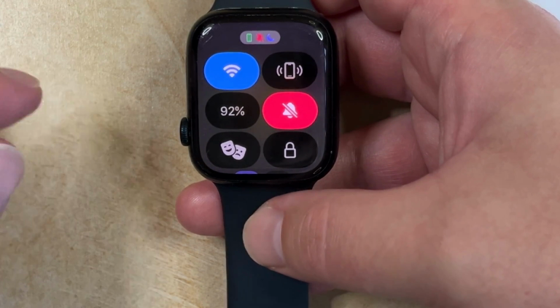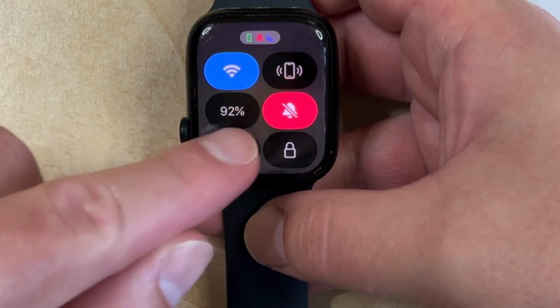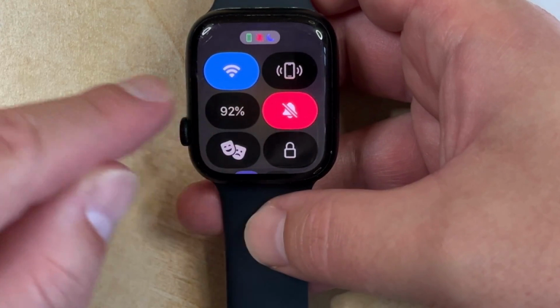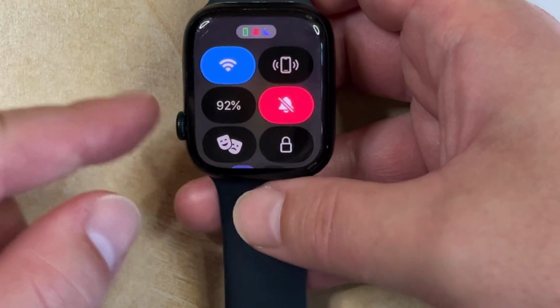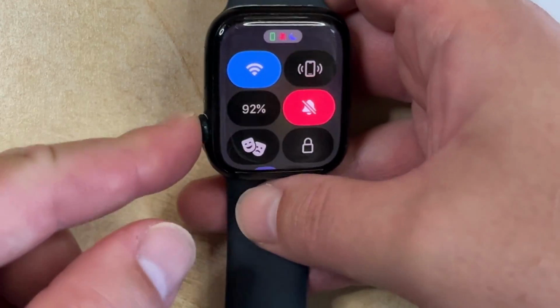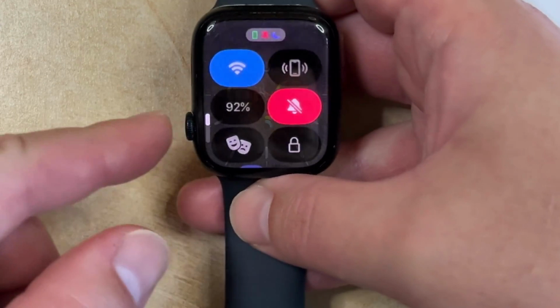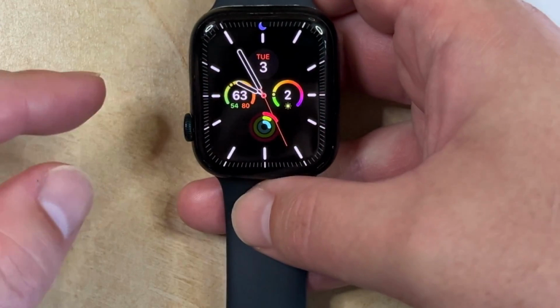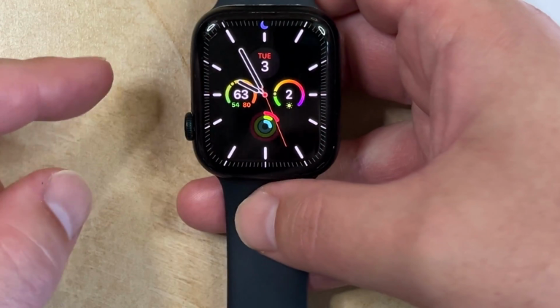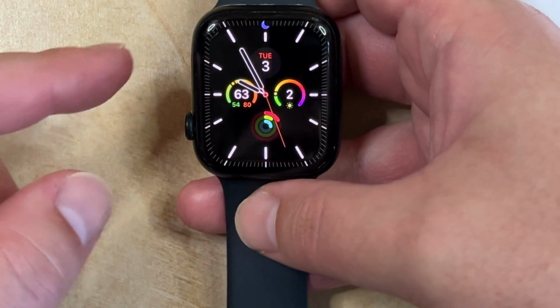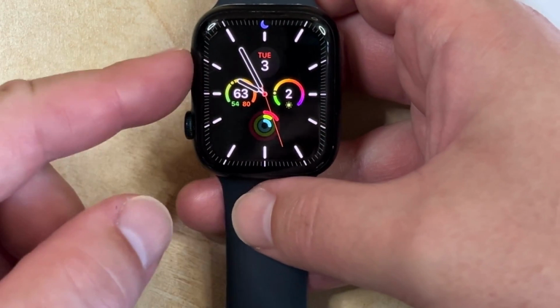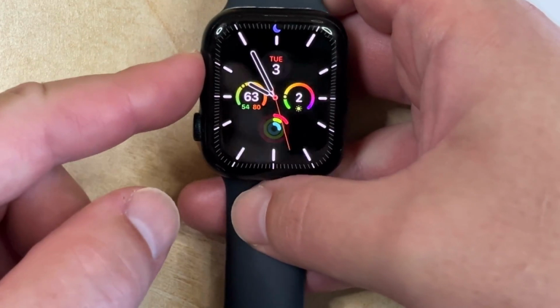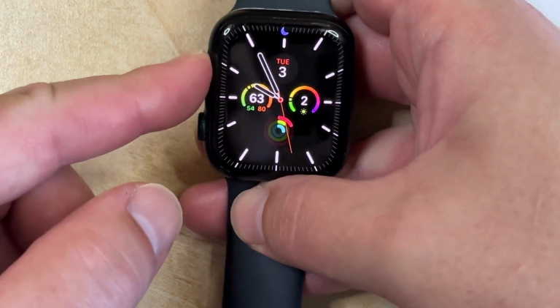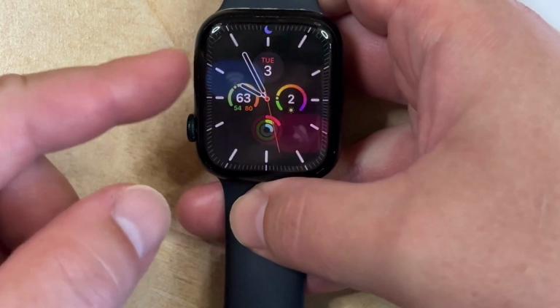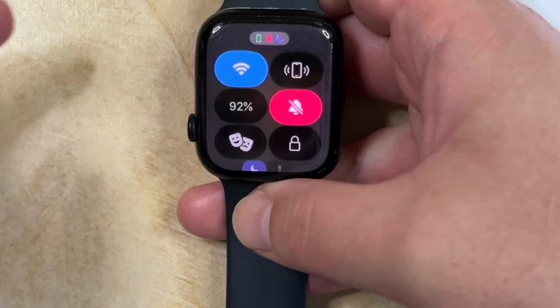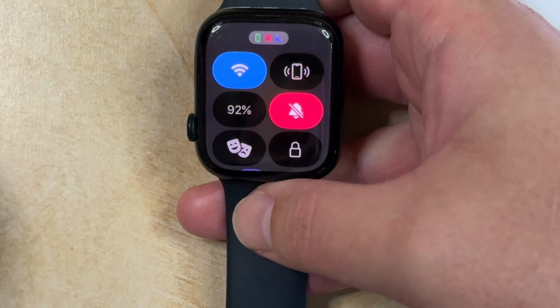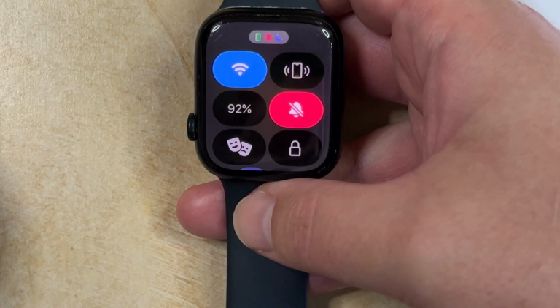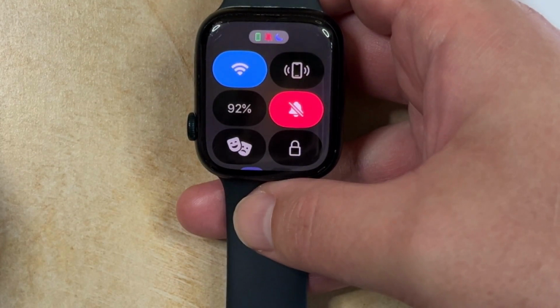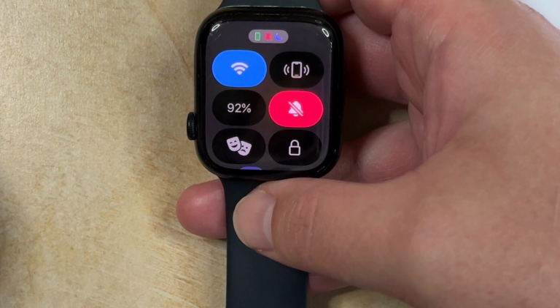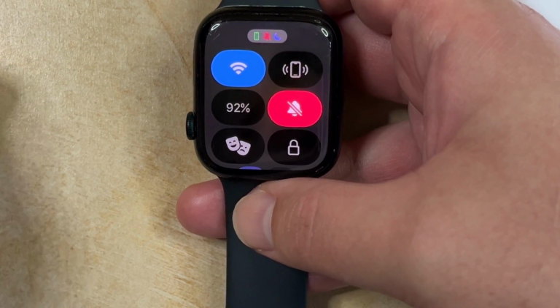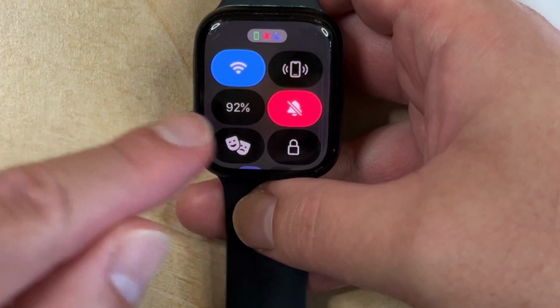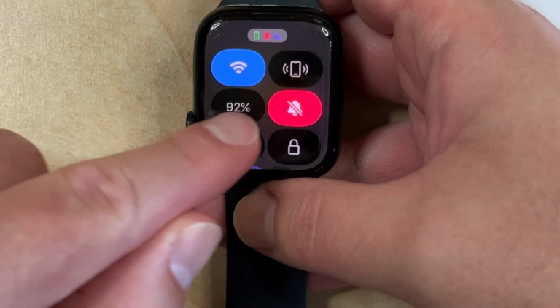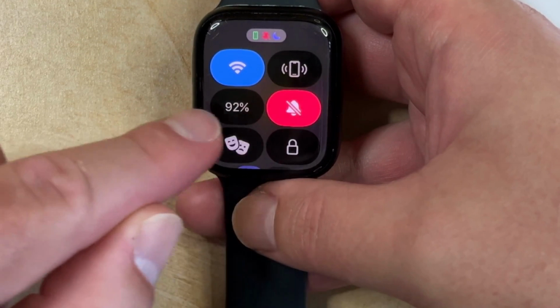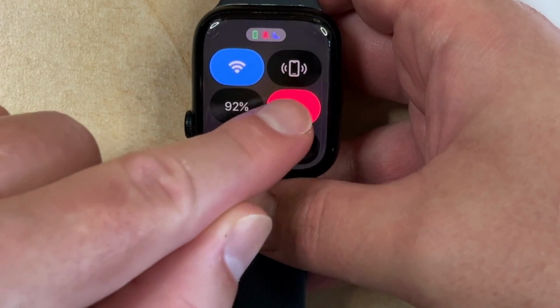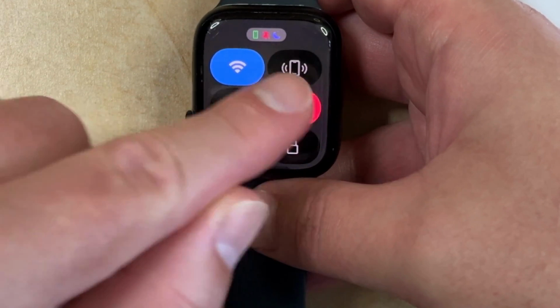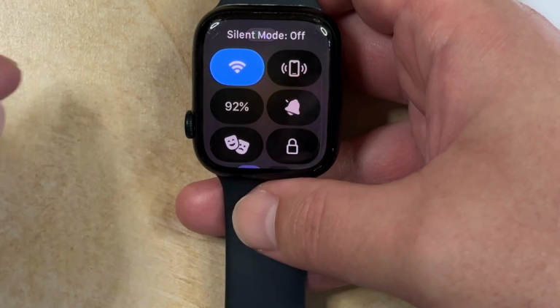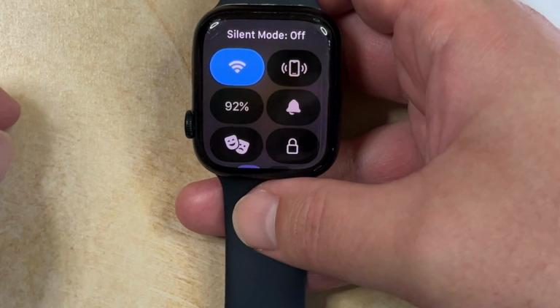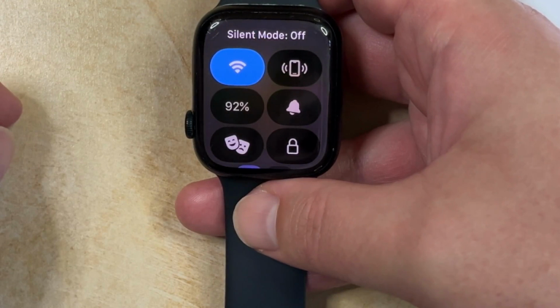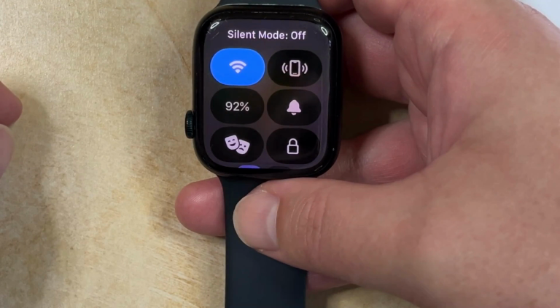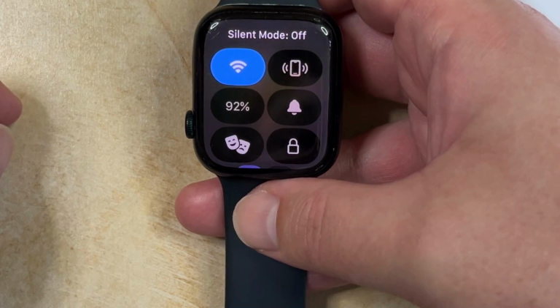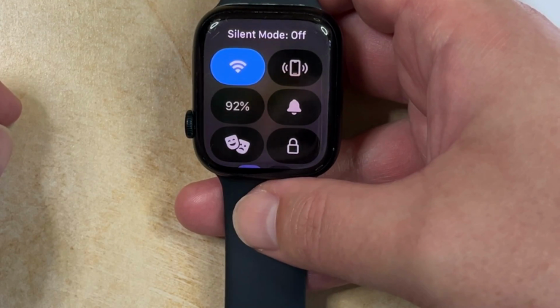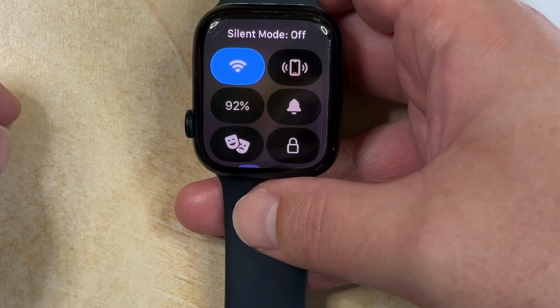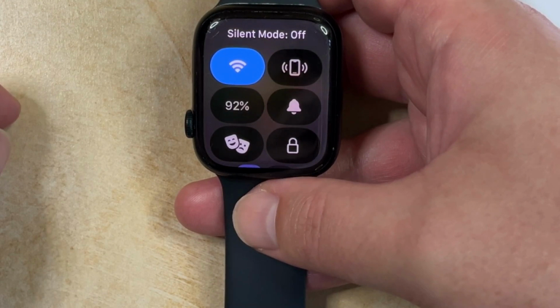If you want to disable silent mode, then you simply need to go back to the control center by pressing the side button, and then you can tap the bell icon again to turn off silent mode.